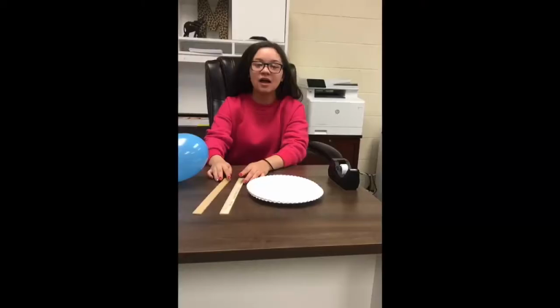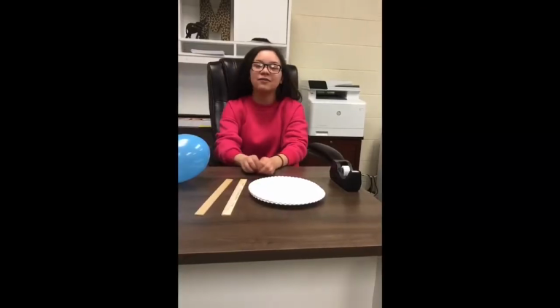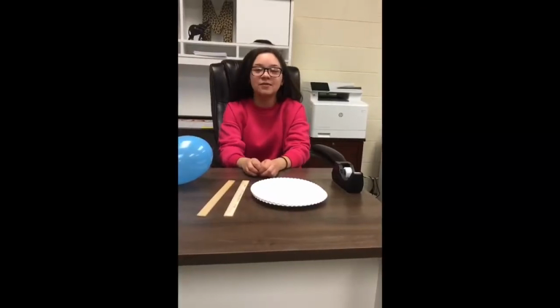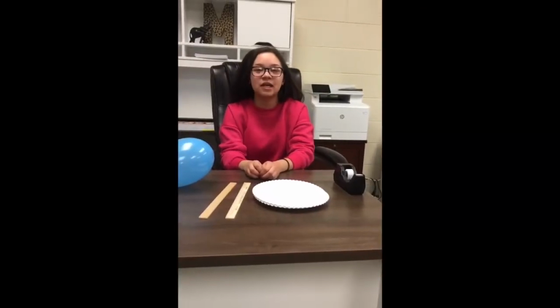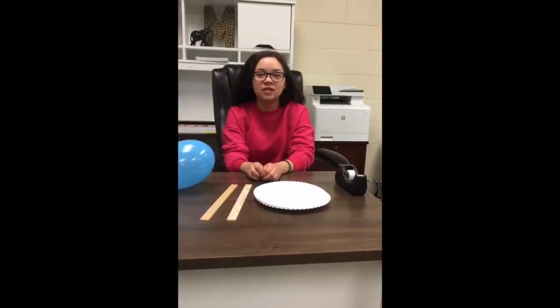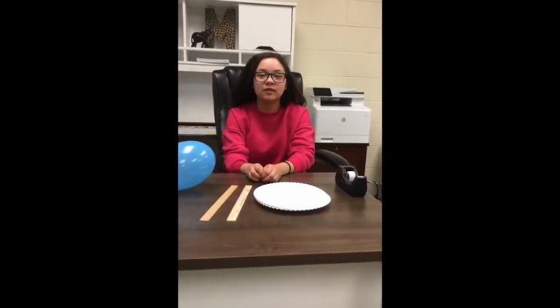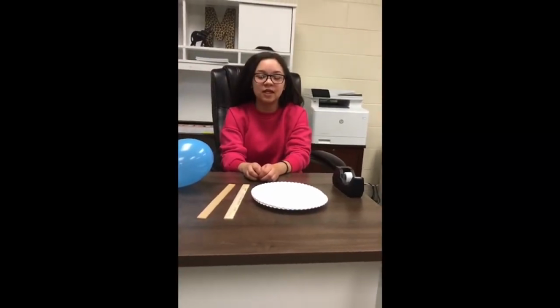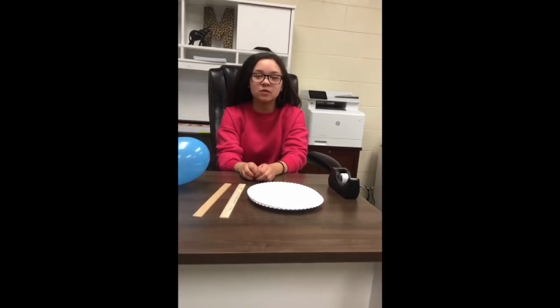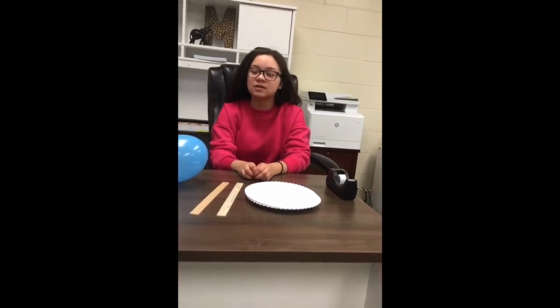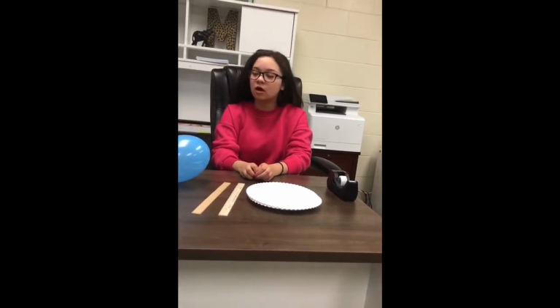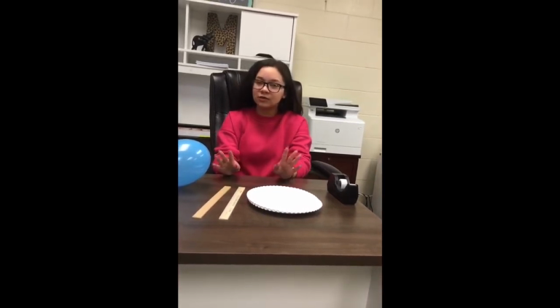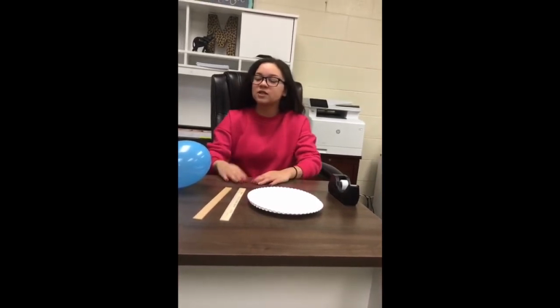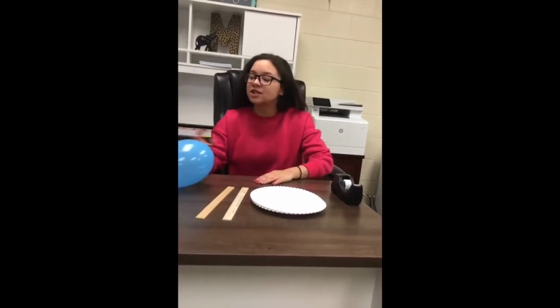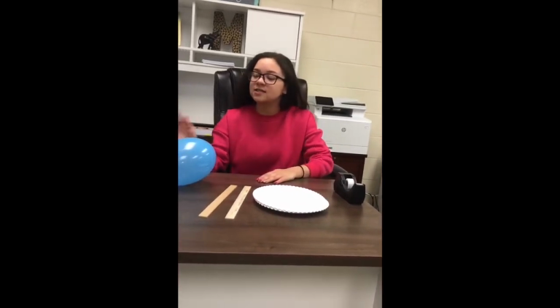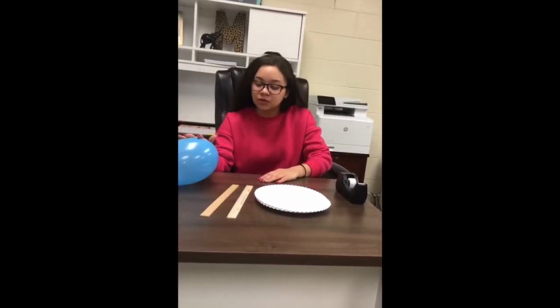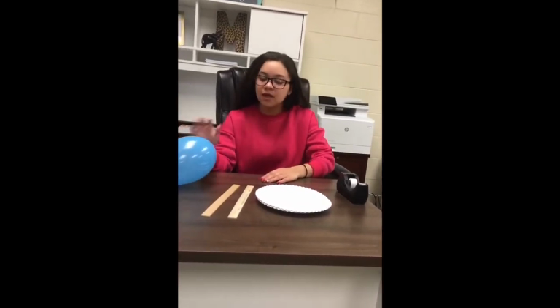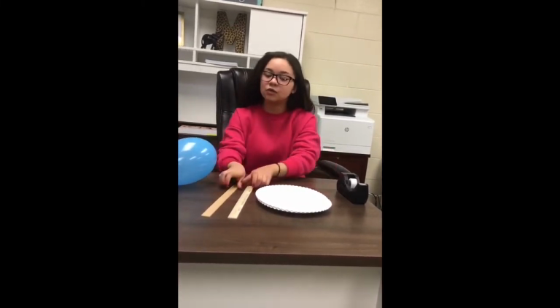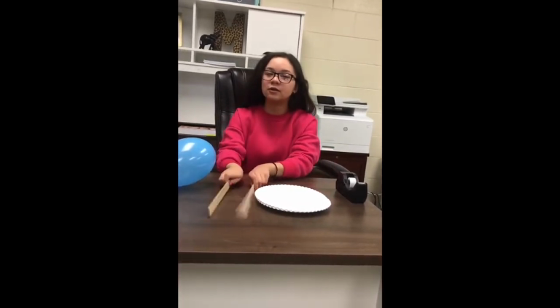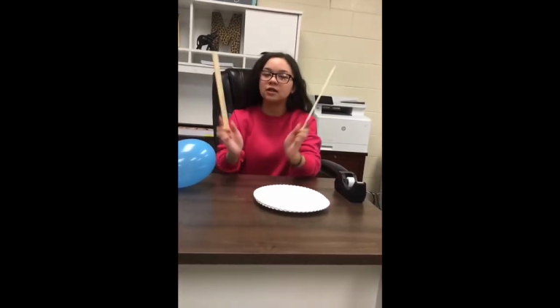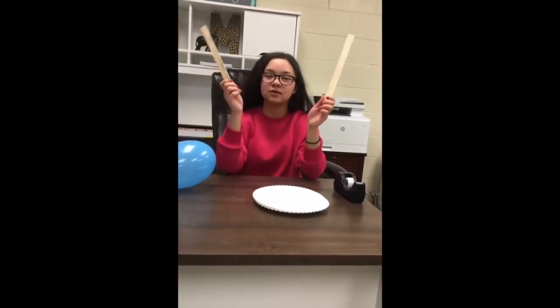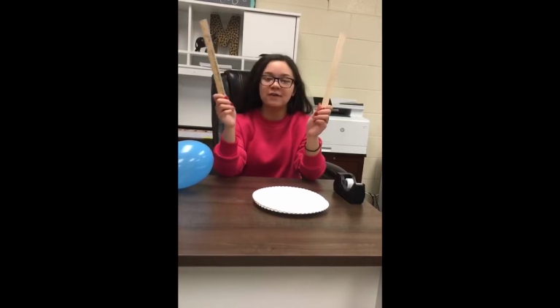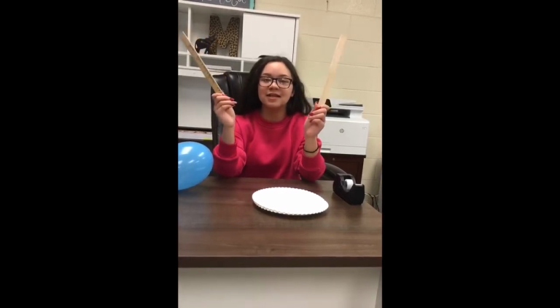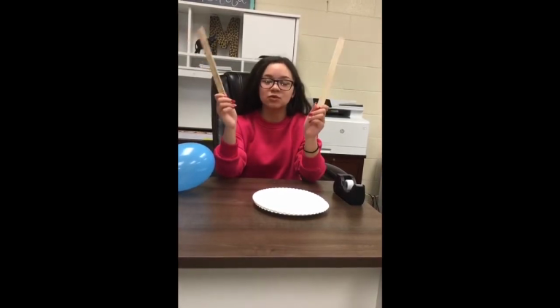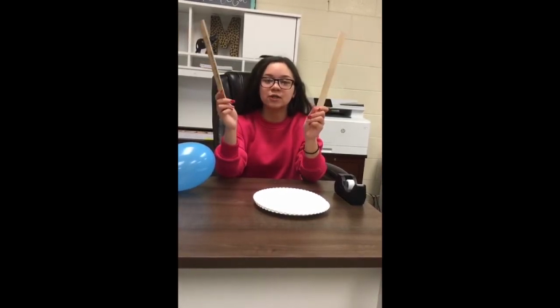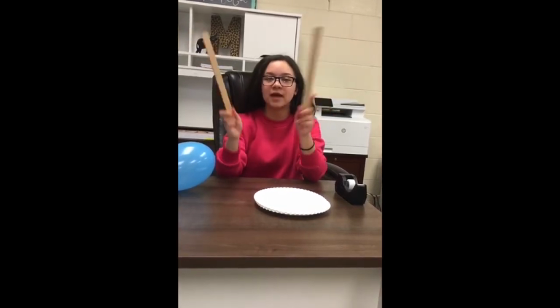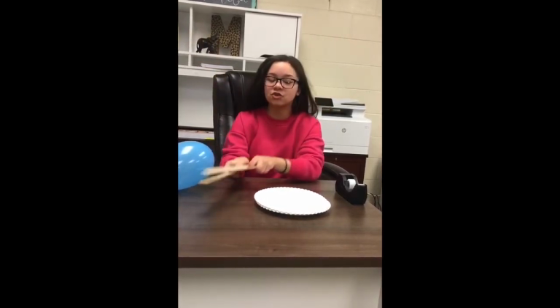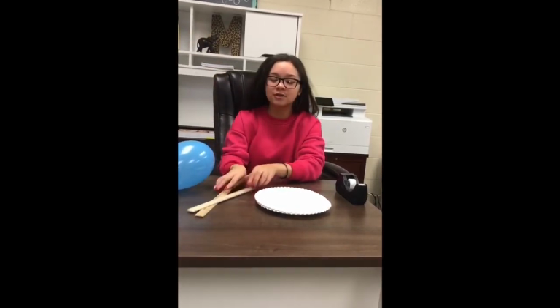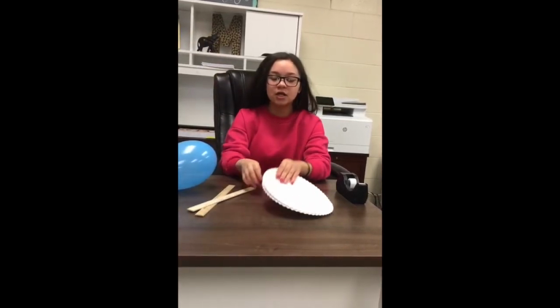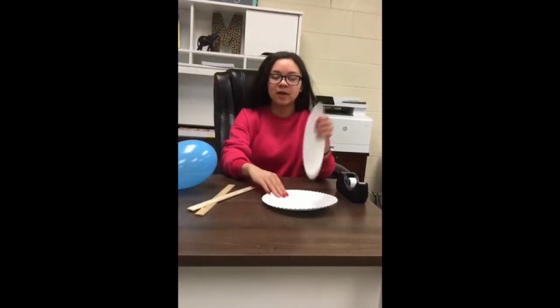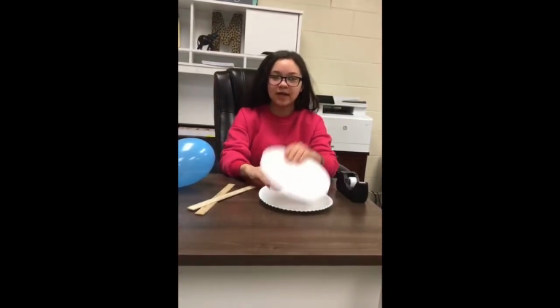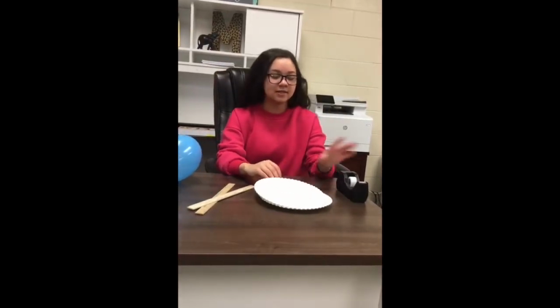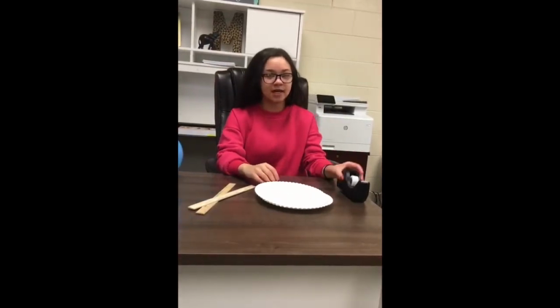Hello everyone, I'm Asiya and for this week the theme is sports. All you will need for this project is a balloon, craft sticks, rulers, or paint stirrers, two paper plates, and some tape.